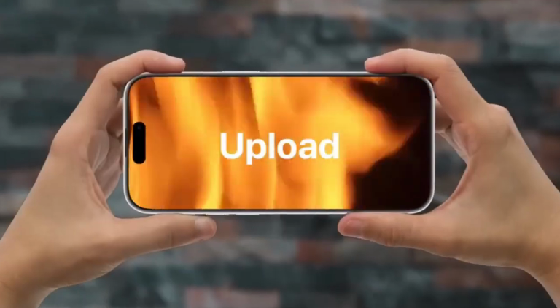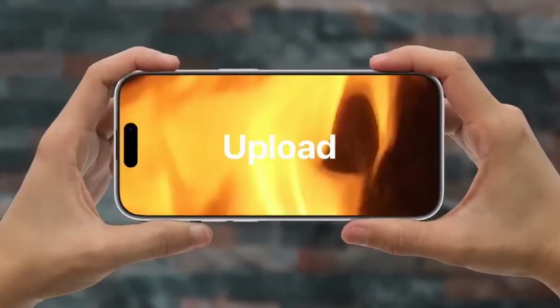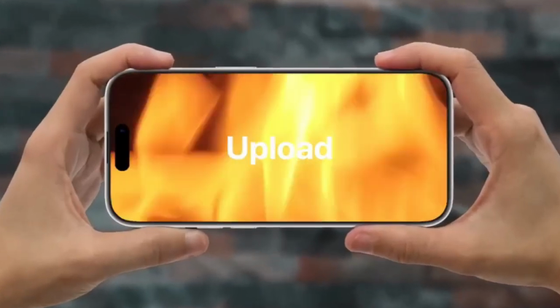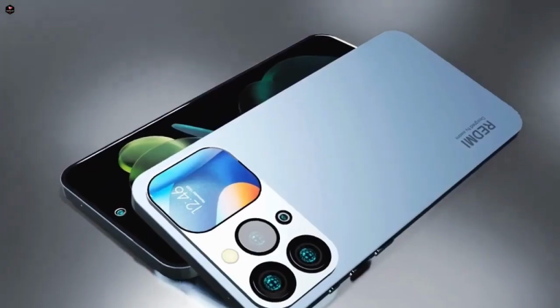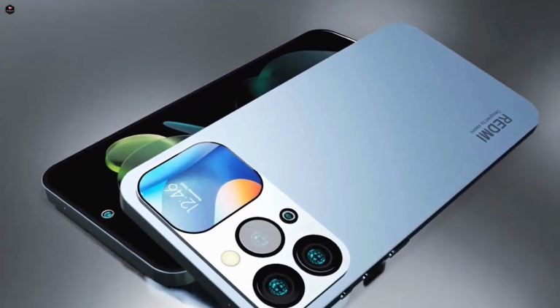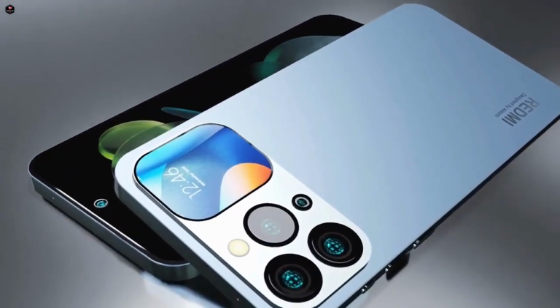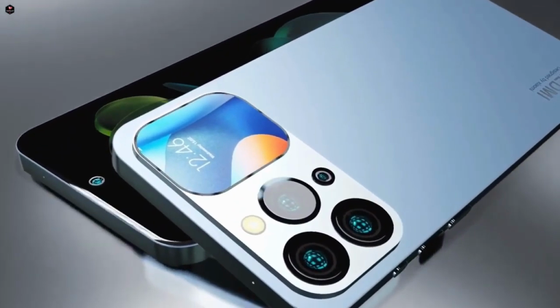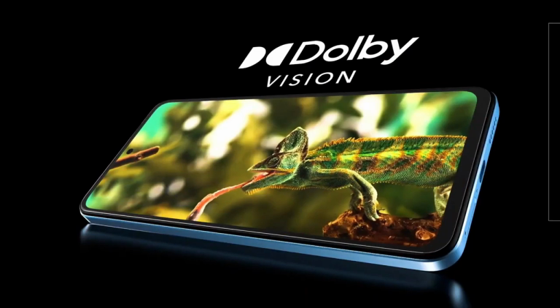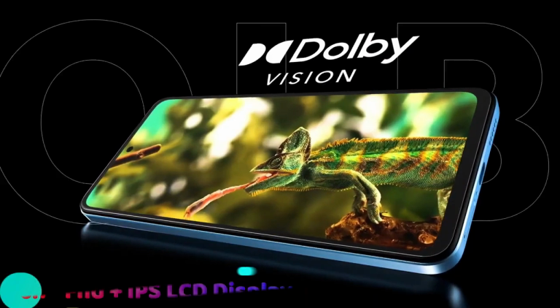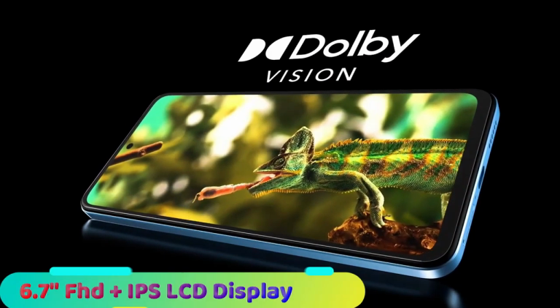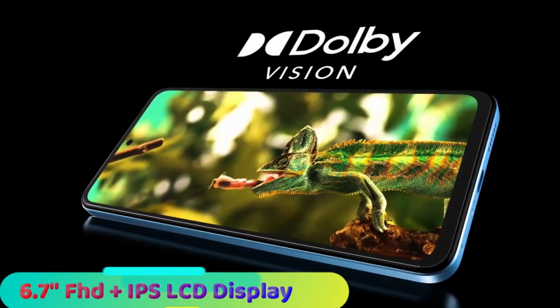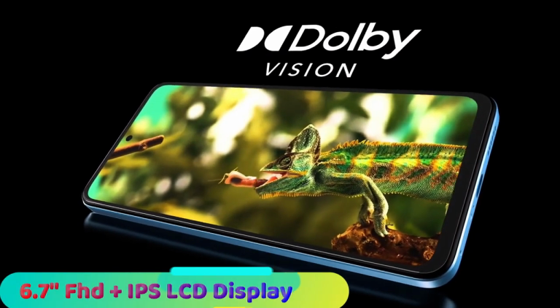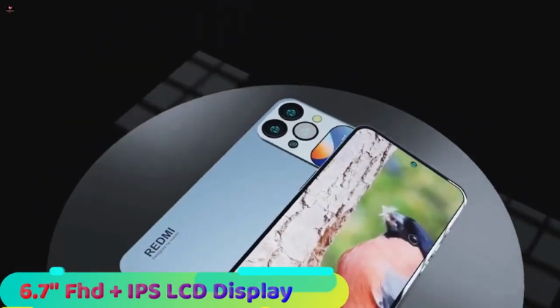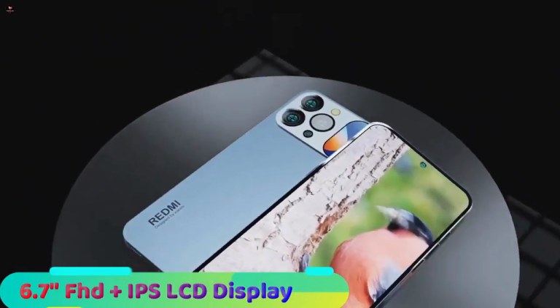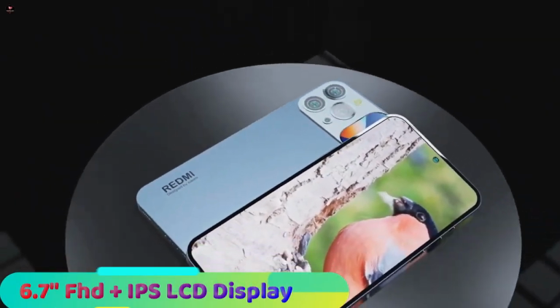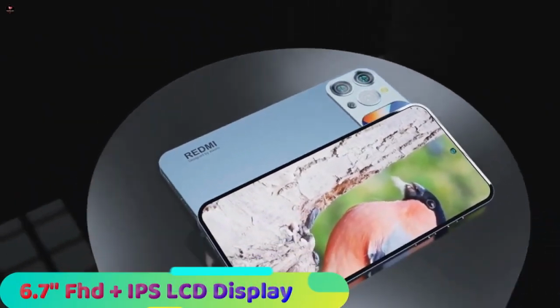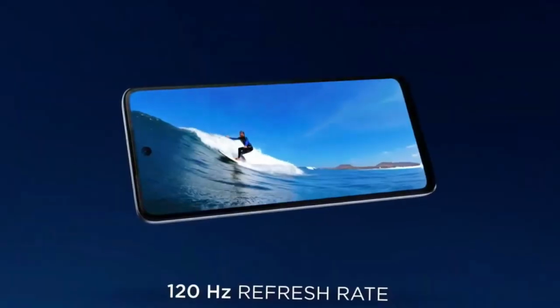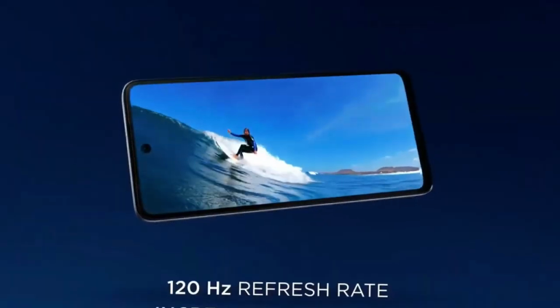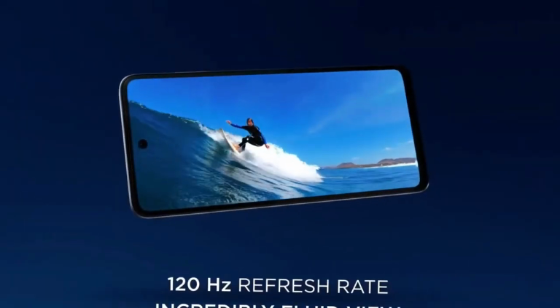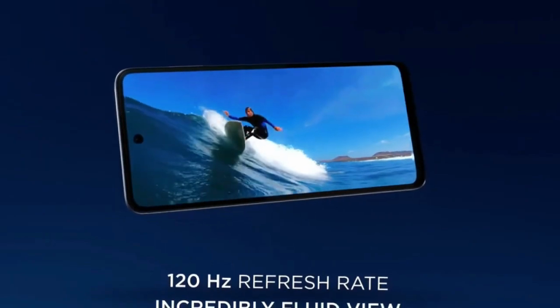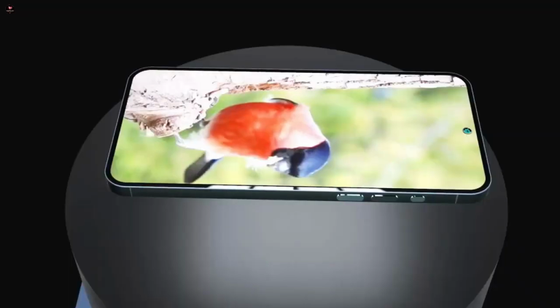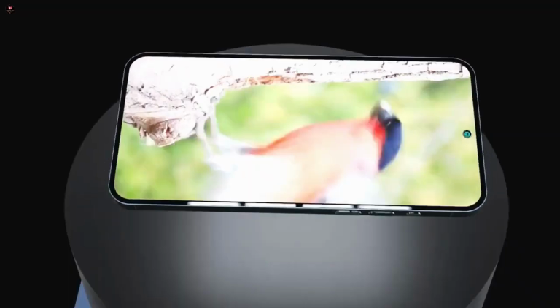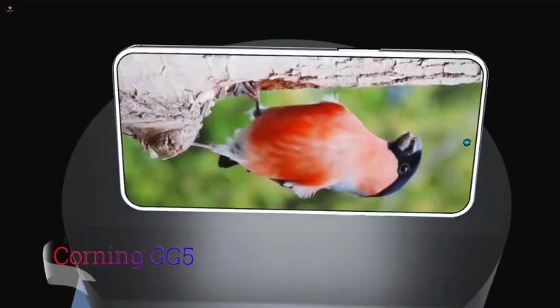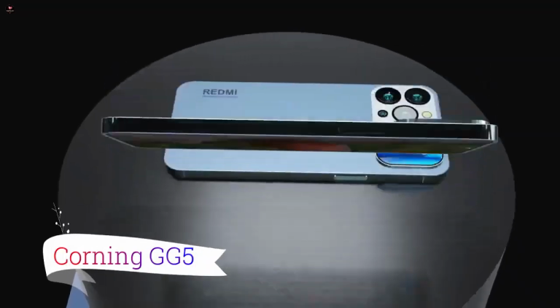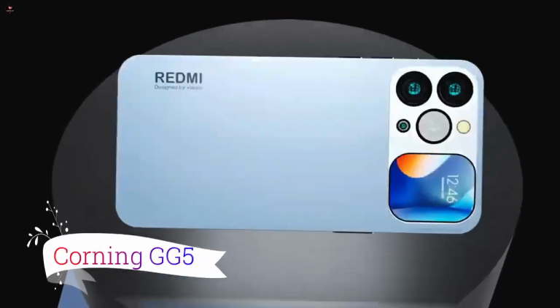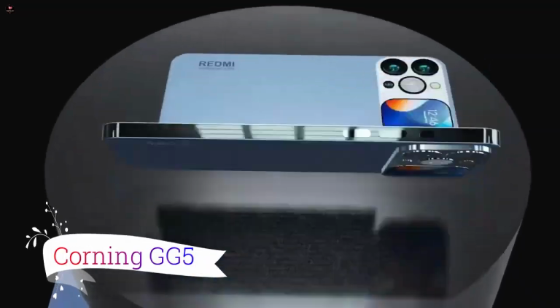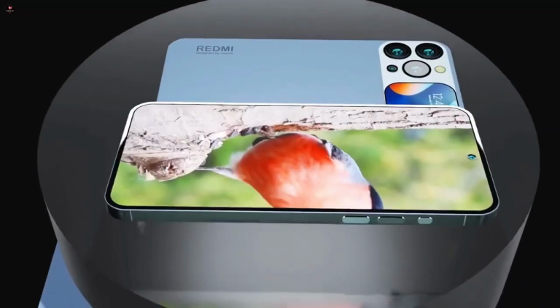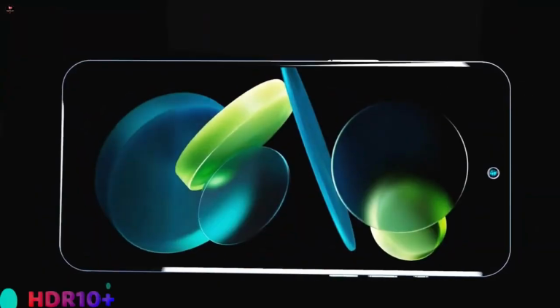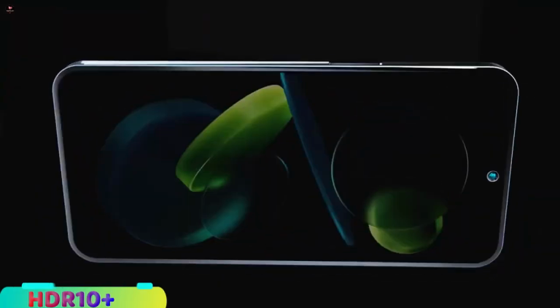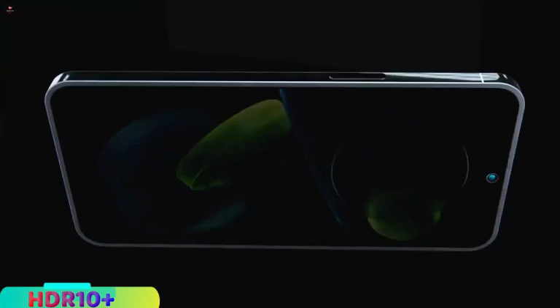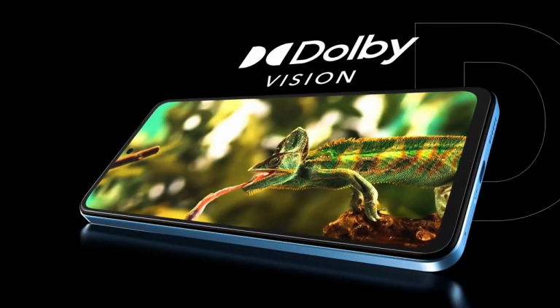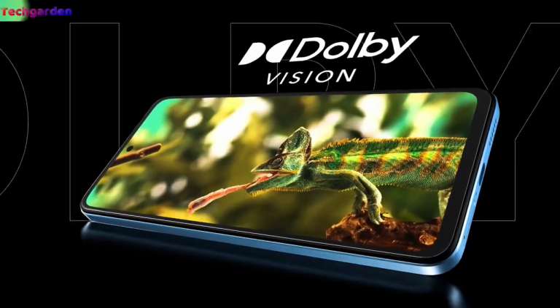Let's start with the display. The Redmi Note 14 is coming with a 6.7 inch full HD plus IPS LCD display with 120Hz refresh rate. The display comes with Corning Gorilla Glass 5 protection with HDR10 plus and dual vision support.